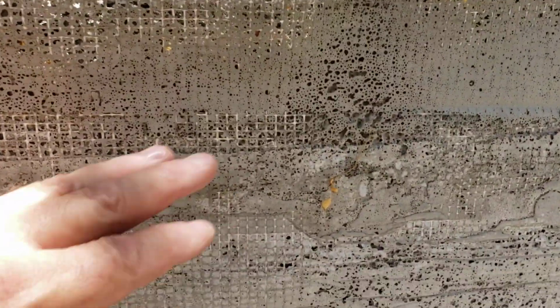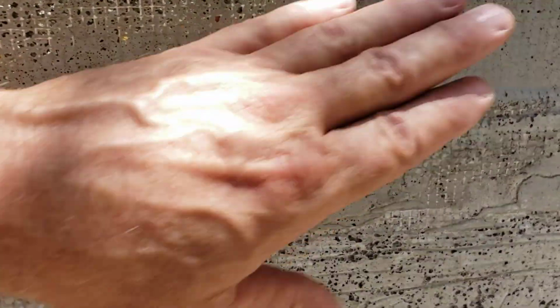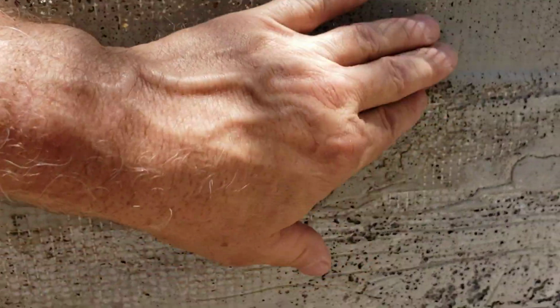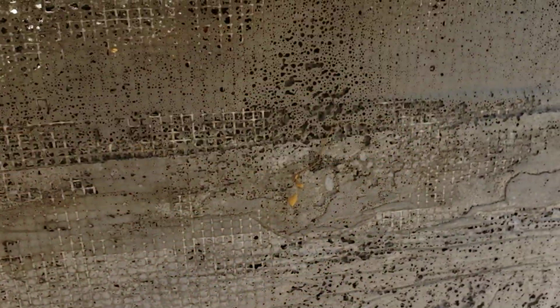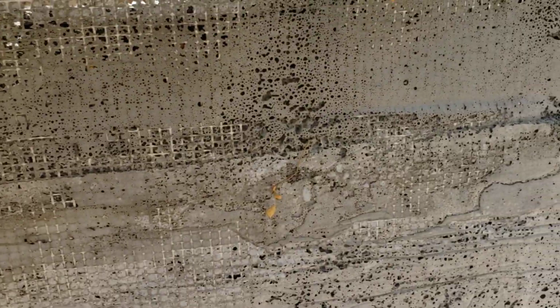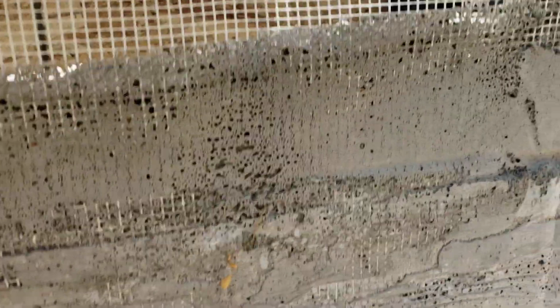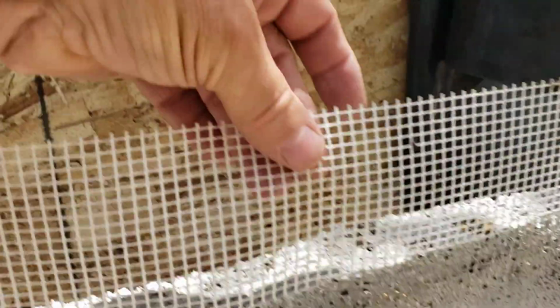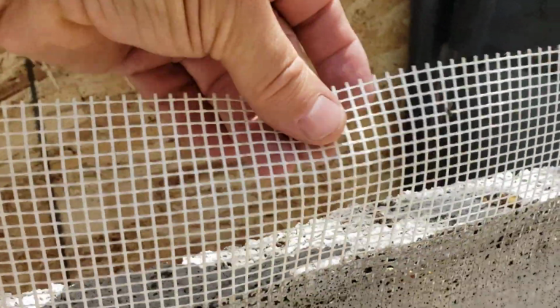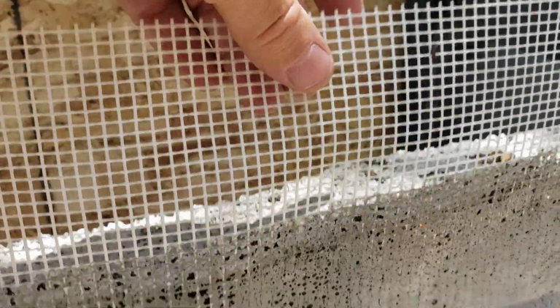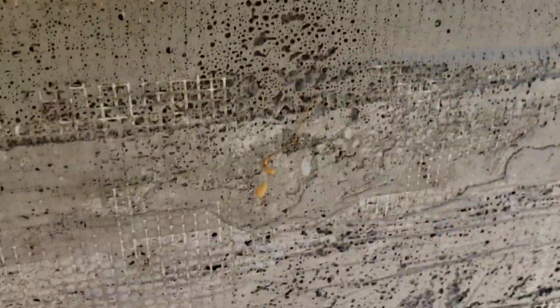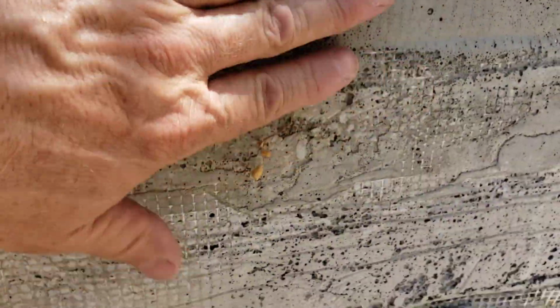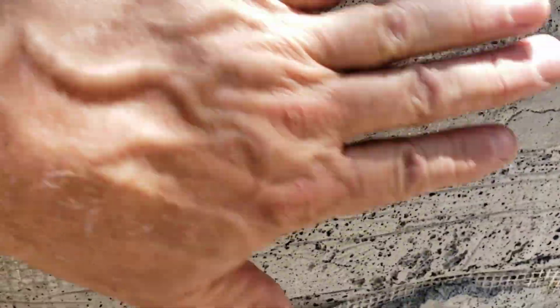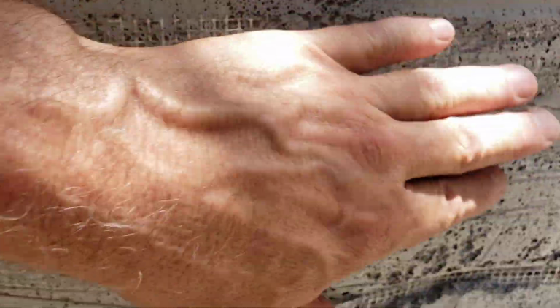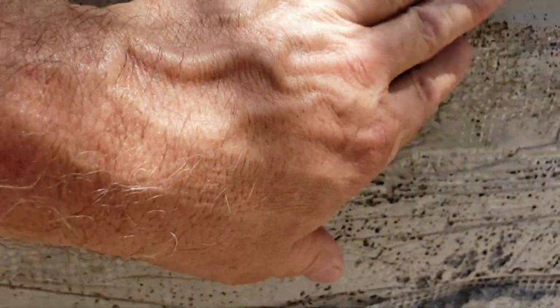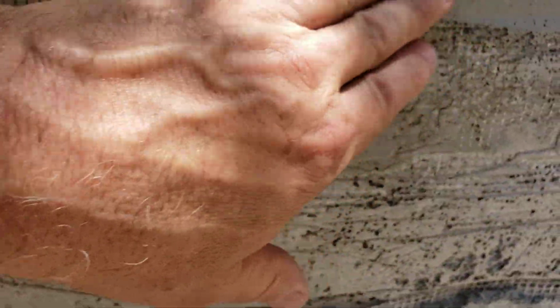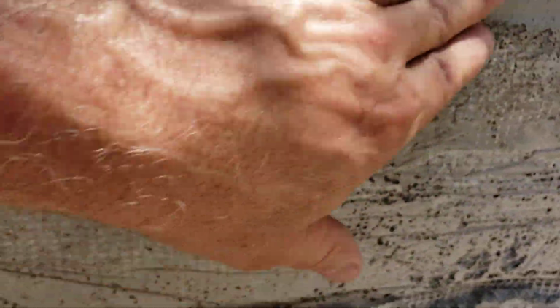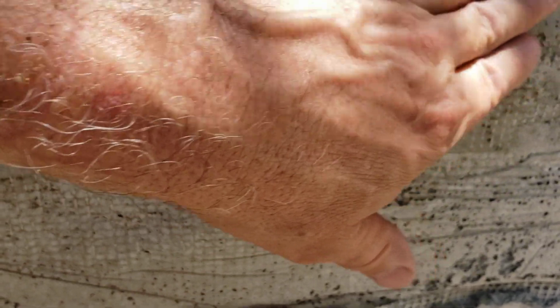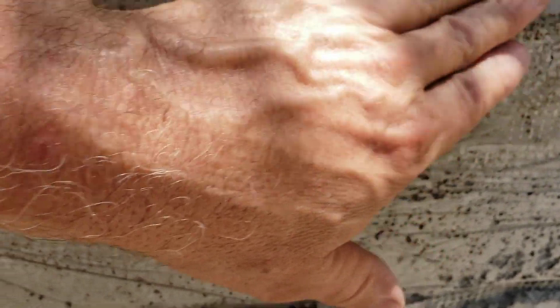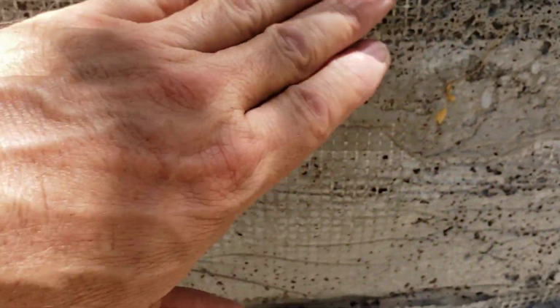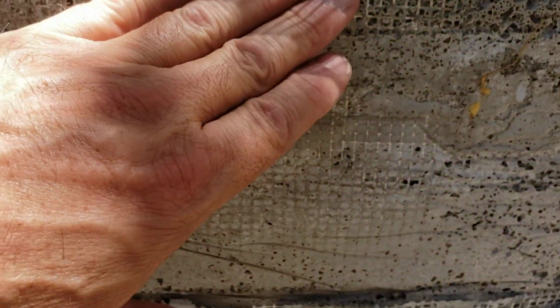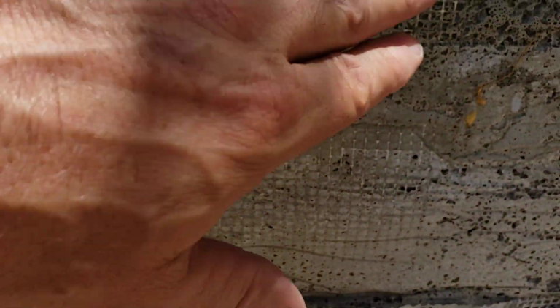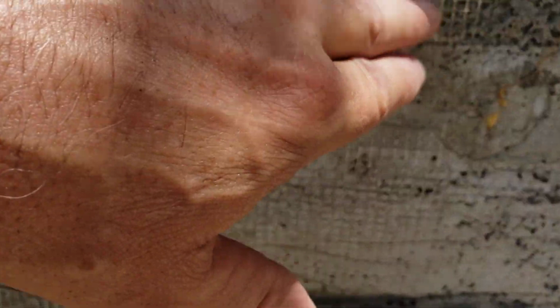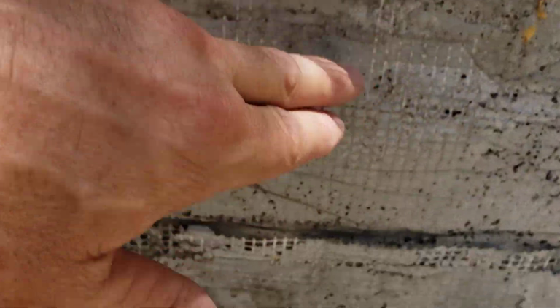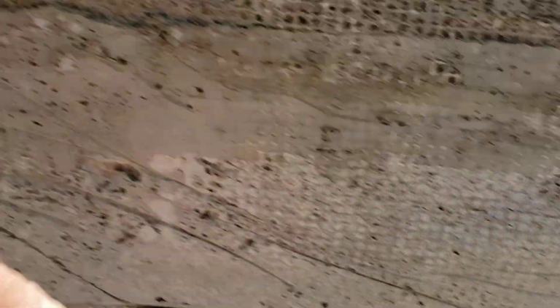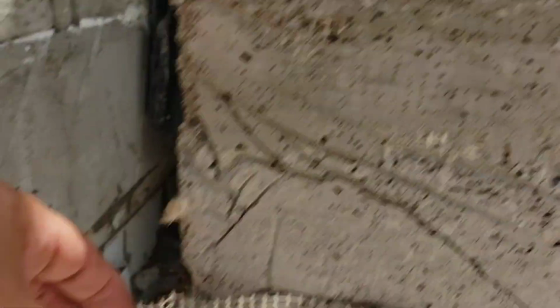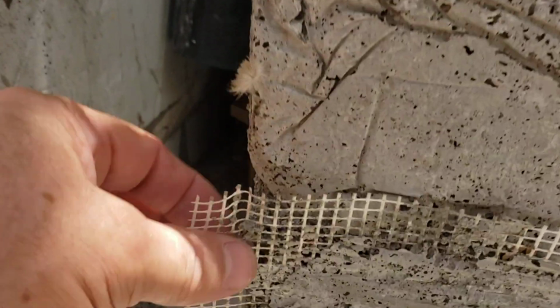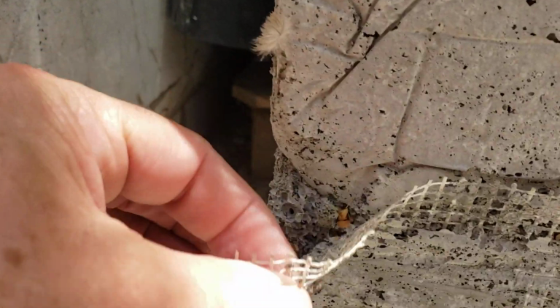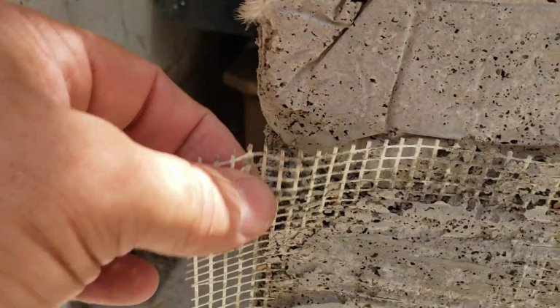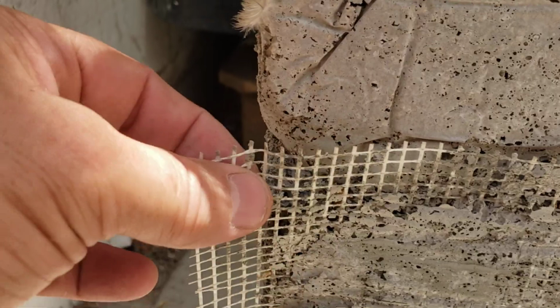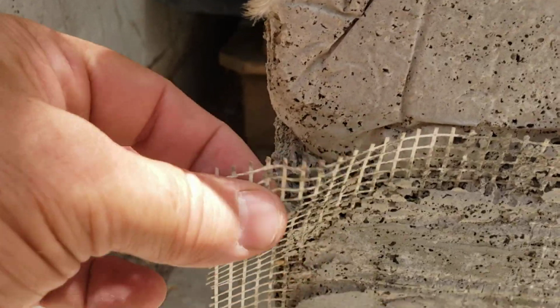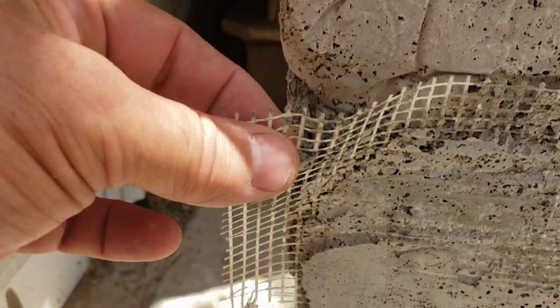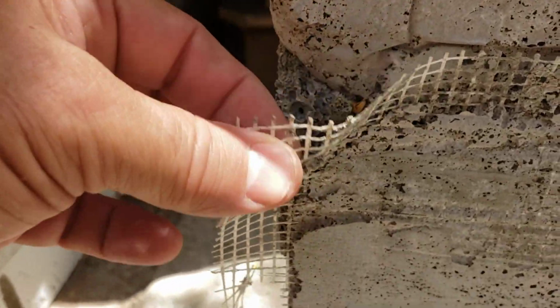This idea of putting mesh on the inside has a lot of potential to work, but there are some problems — you'll notice that it pulls back pretty easily.